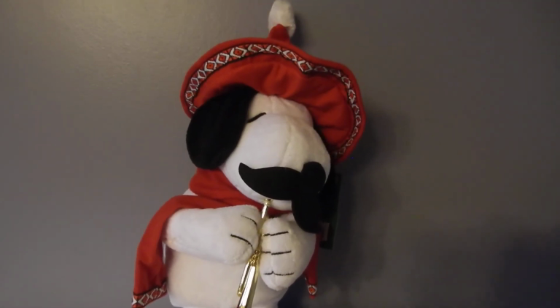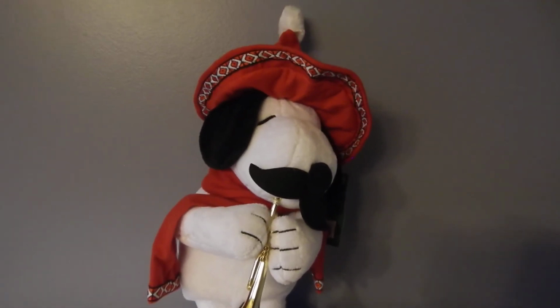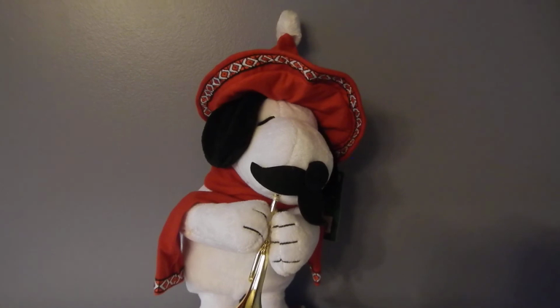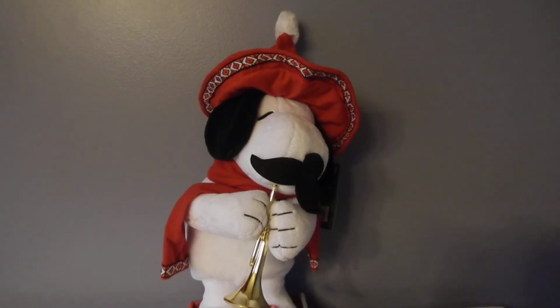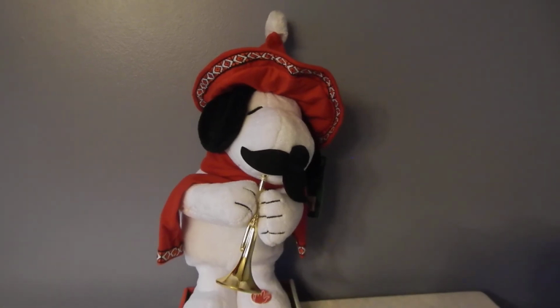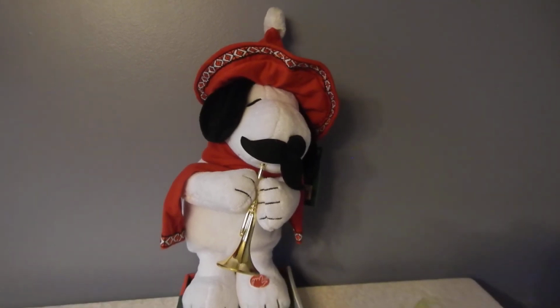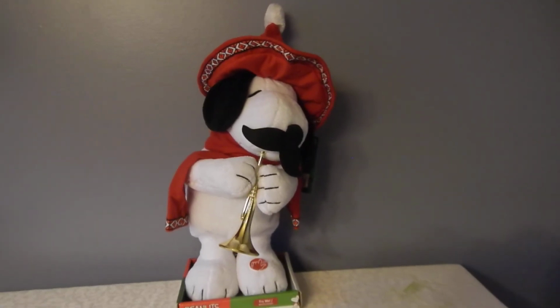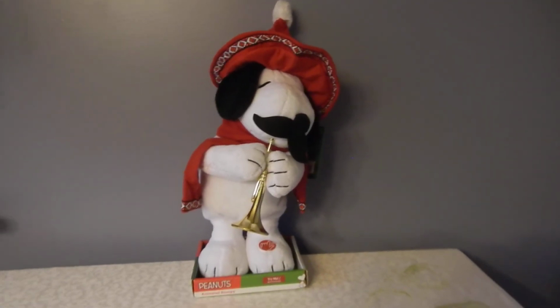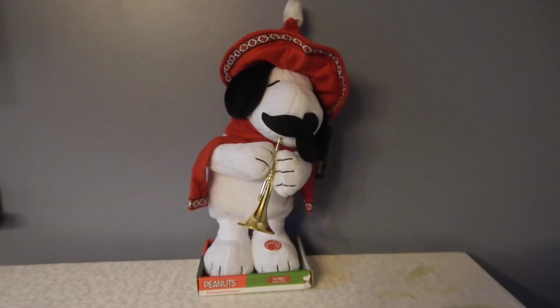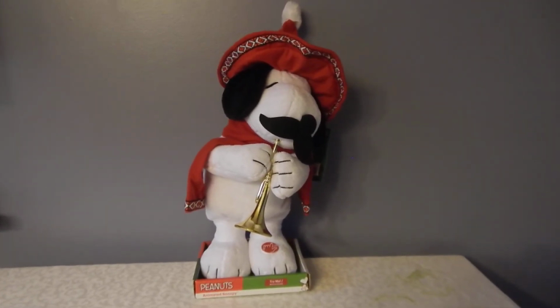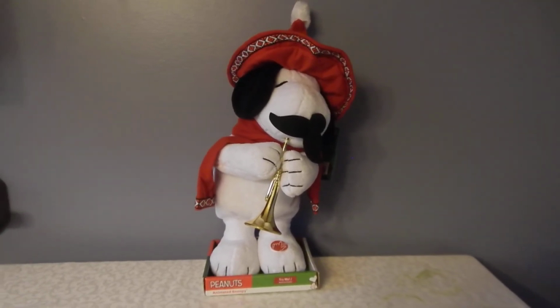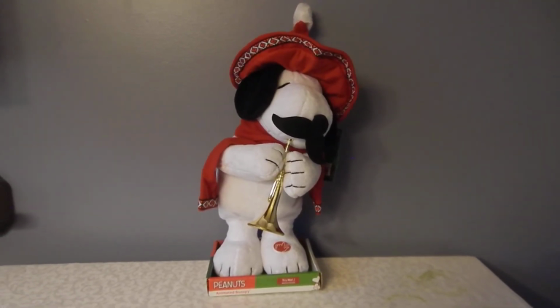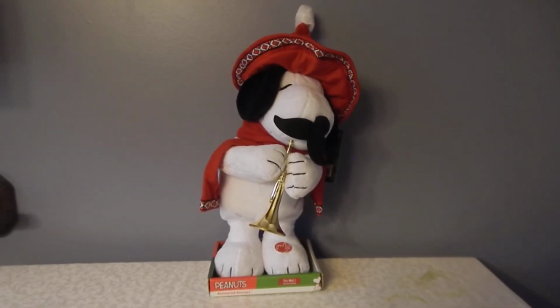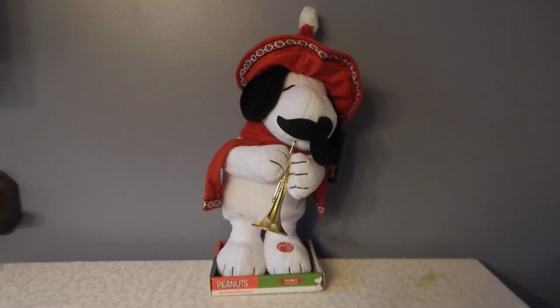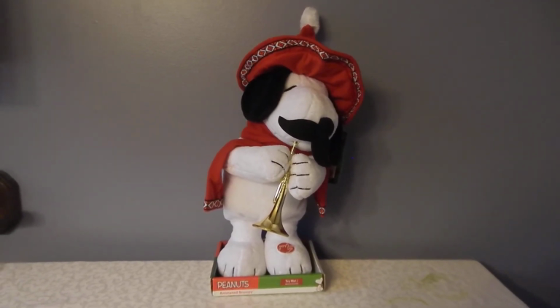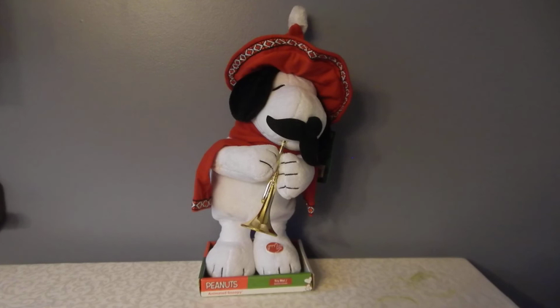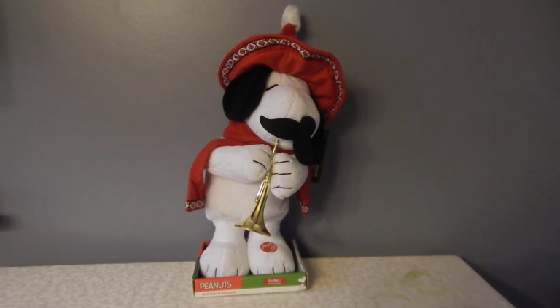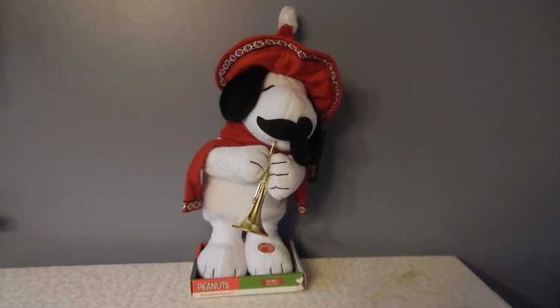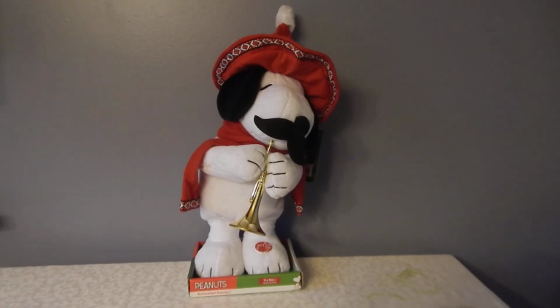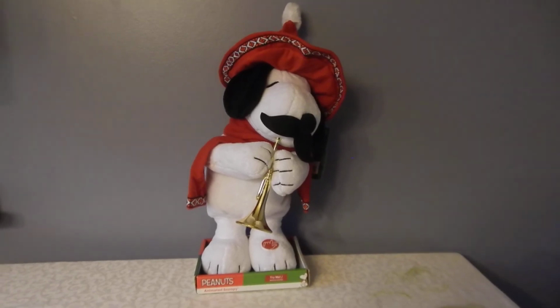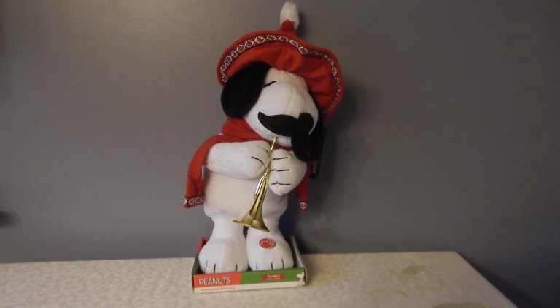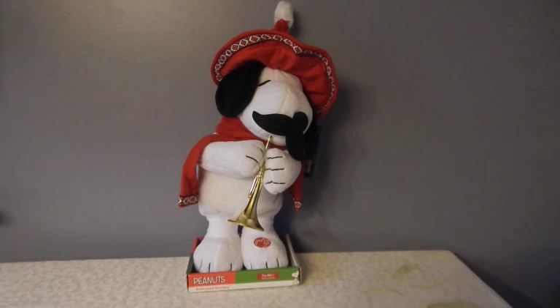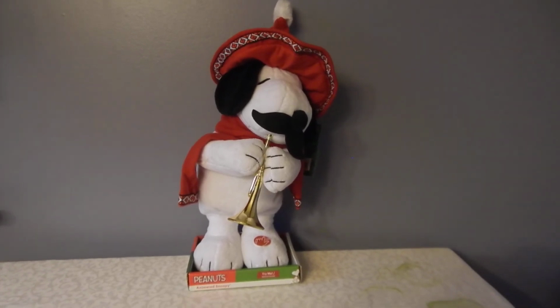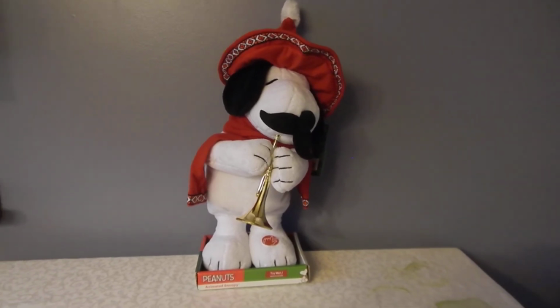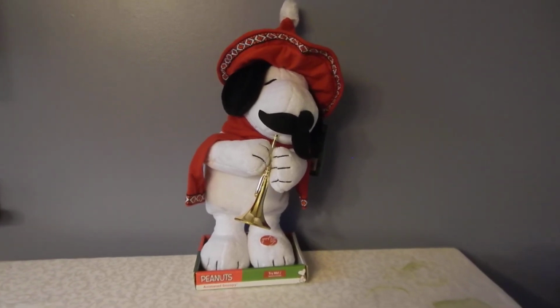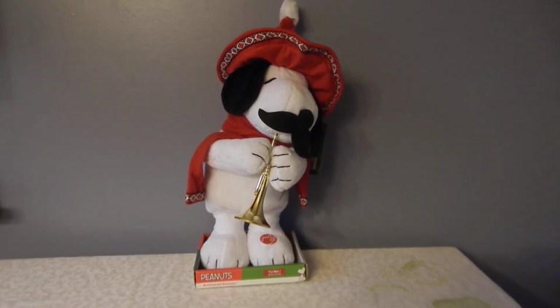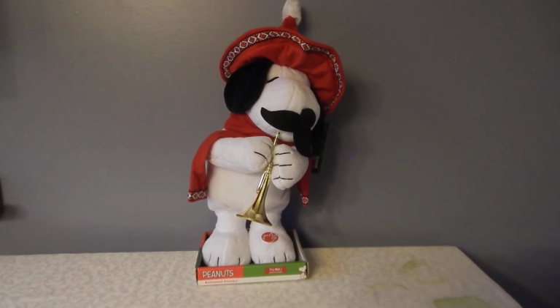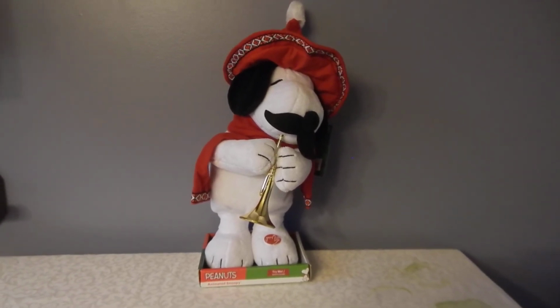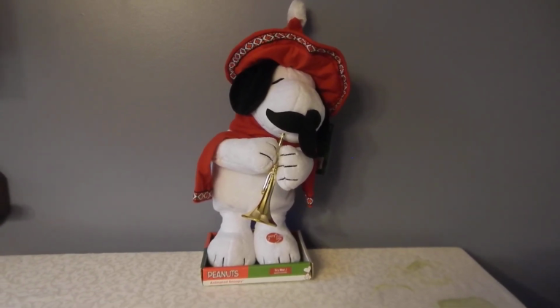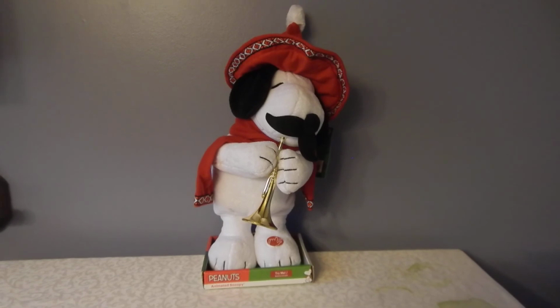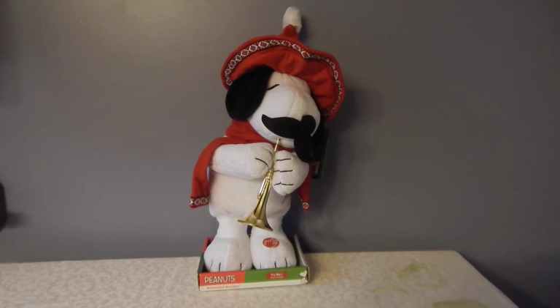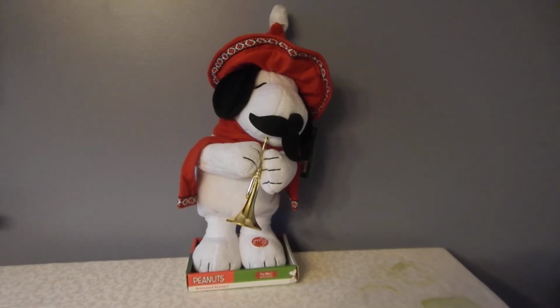And there you have it — the animated Snoopy, aka Spike, singing and playing to Feliz Navidad.